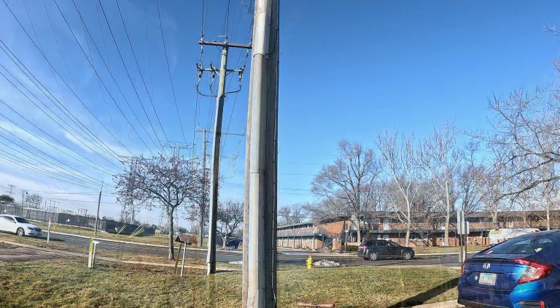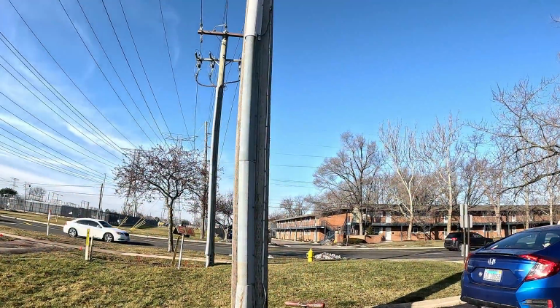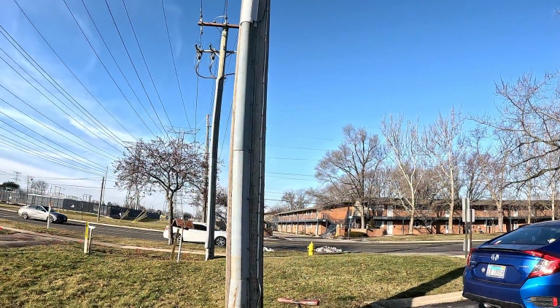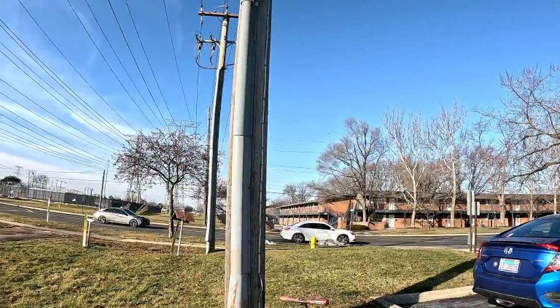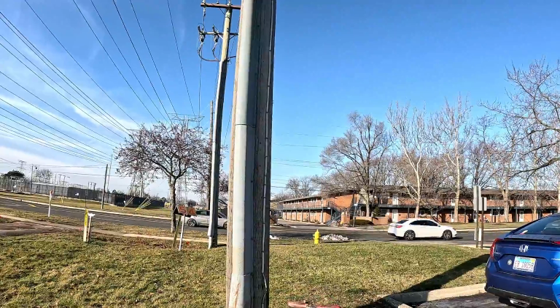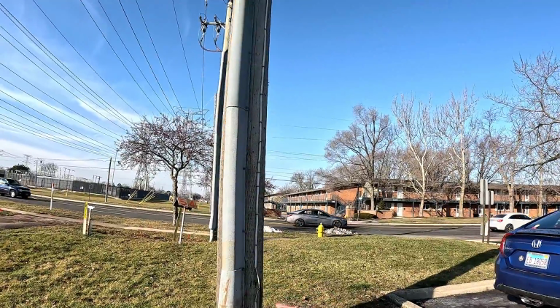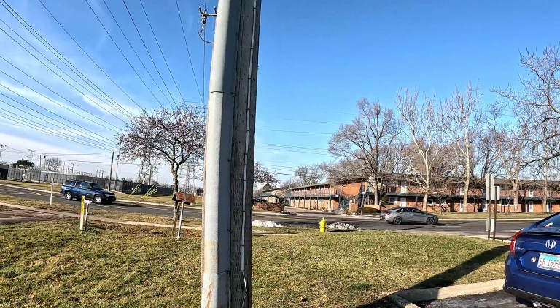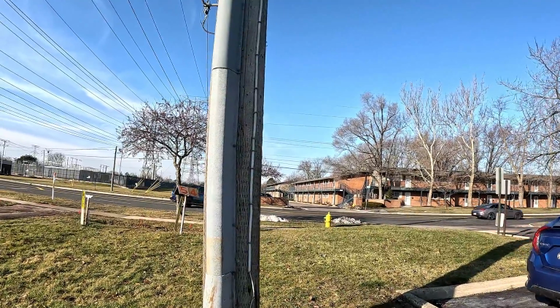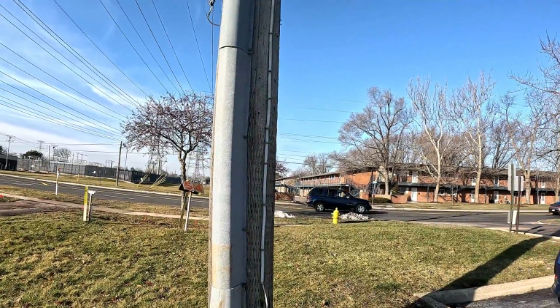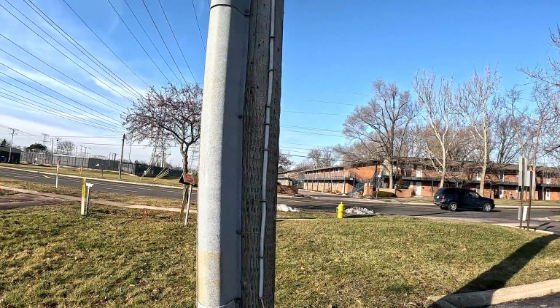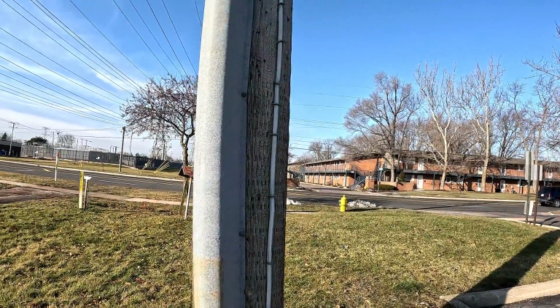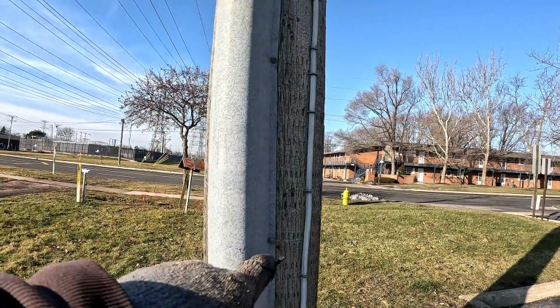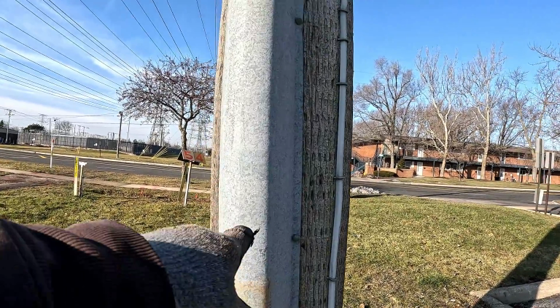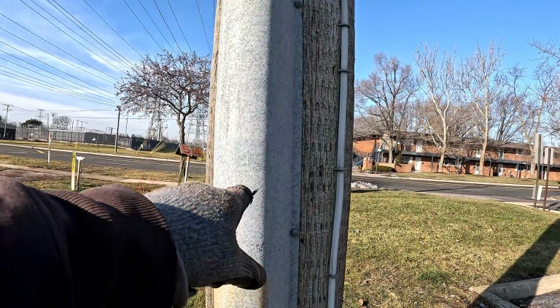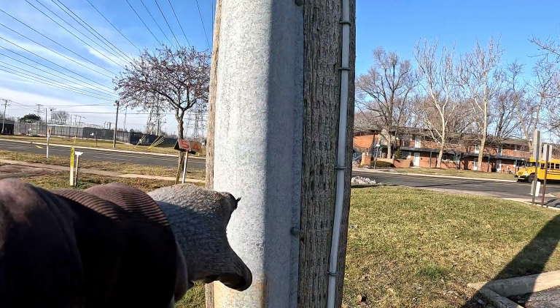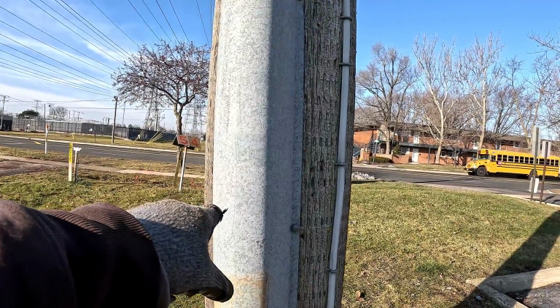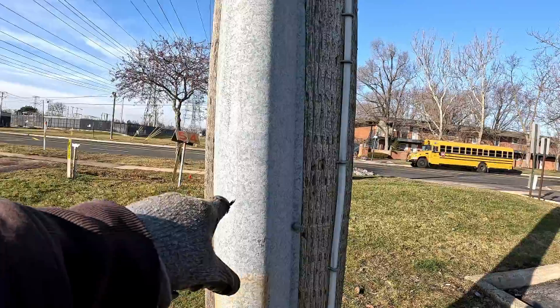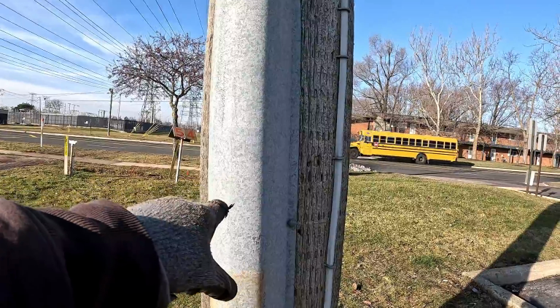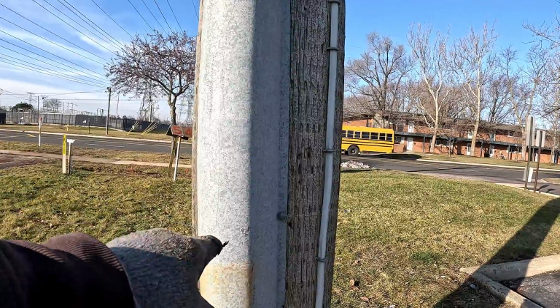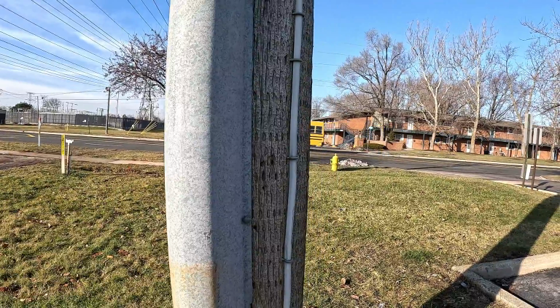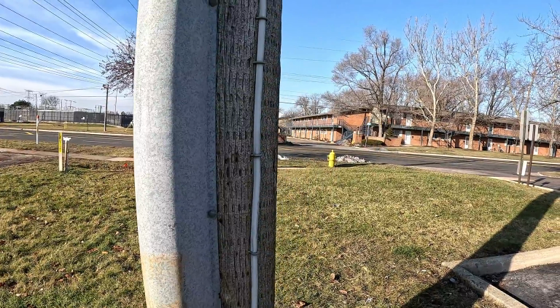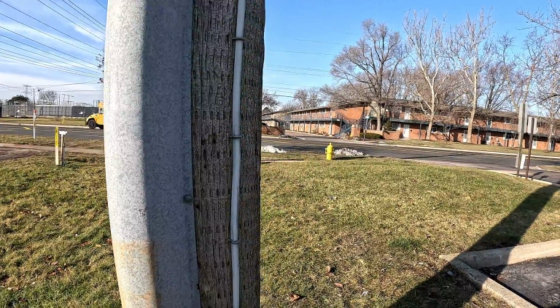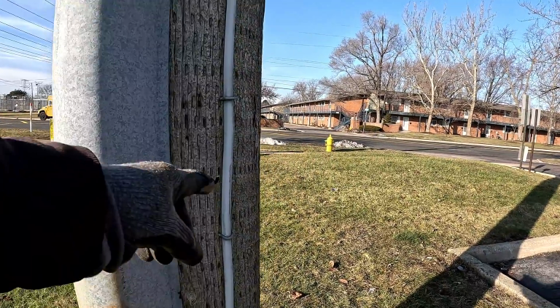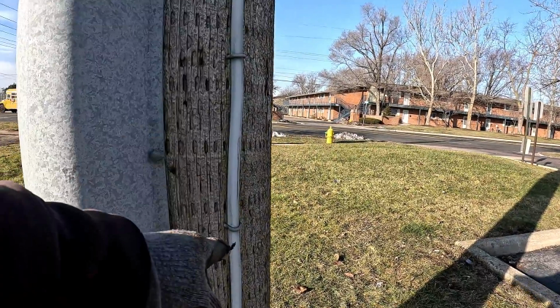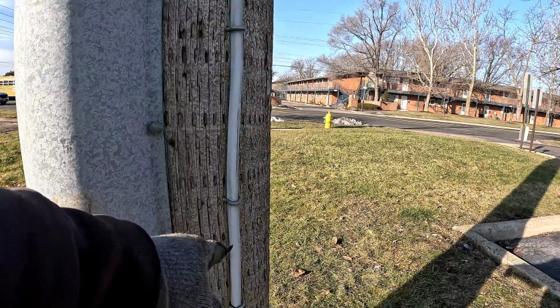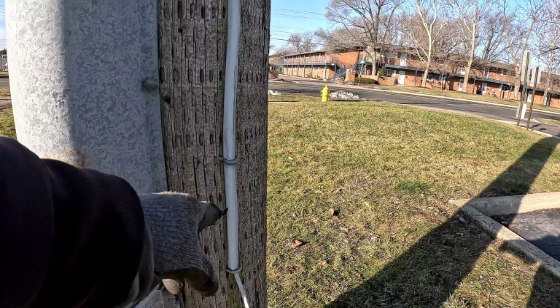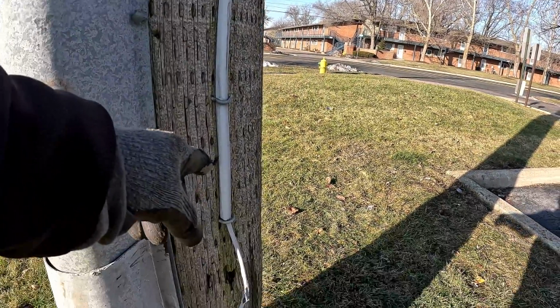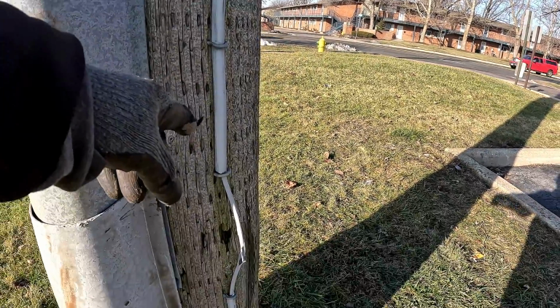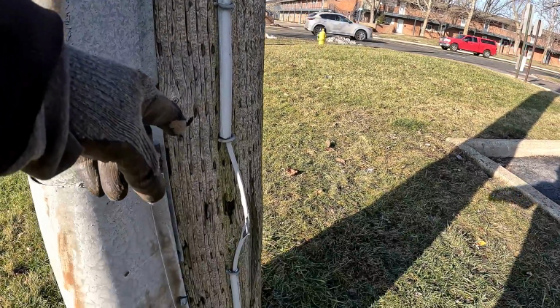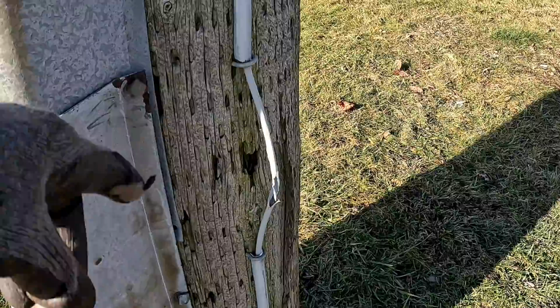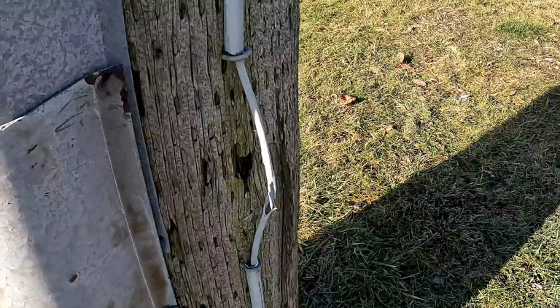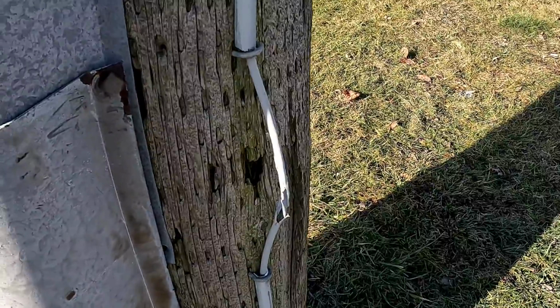You want to make sure you get out to the U-guard. And this is the U-guard right here. Make sure you attach your leads to the U-guard here. You never want to touch the ground itself, like someone did over here.